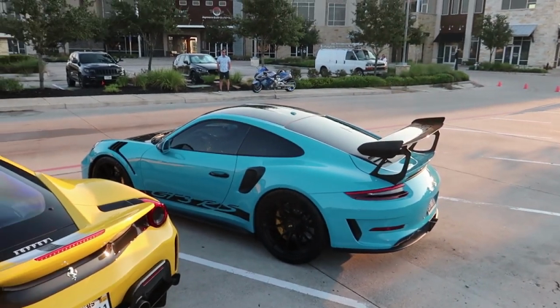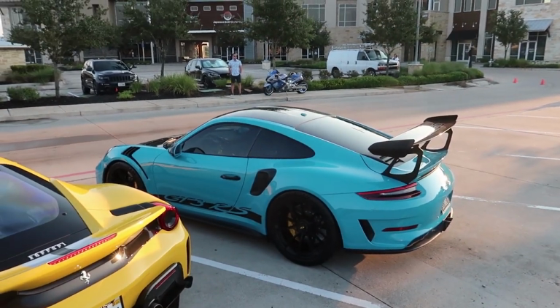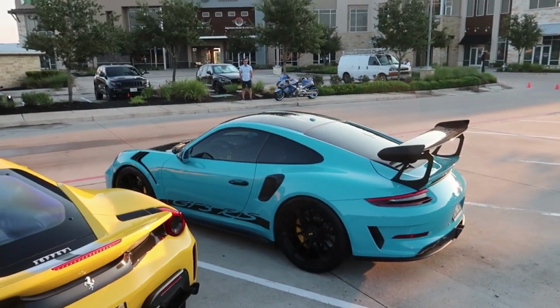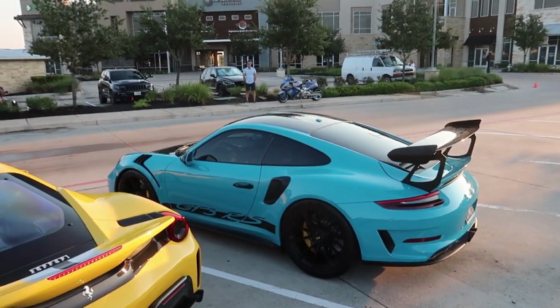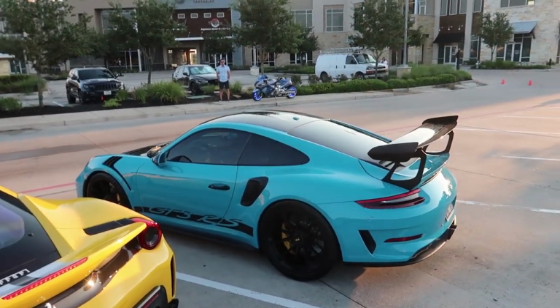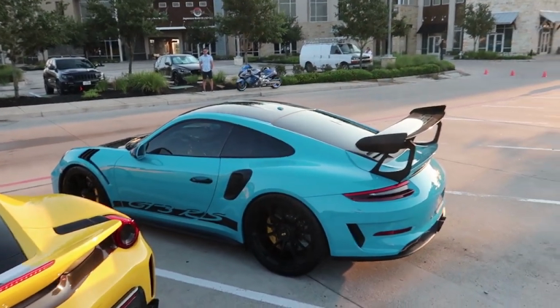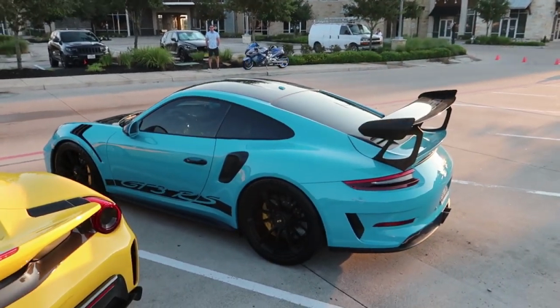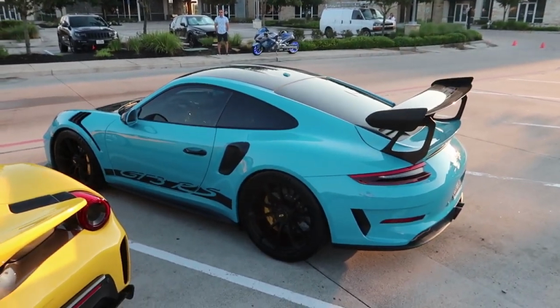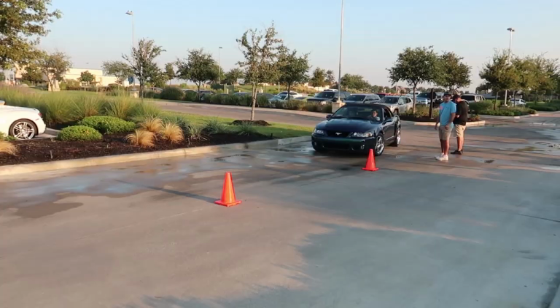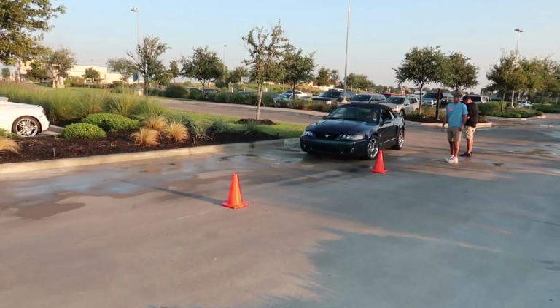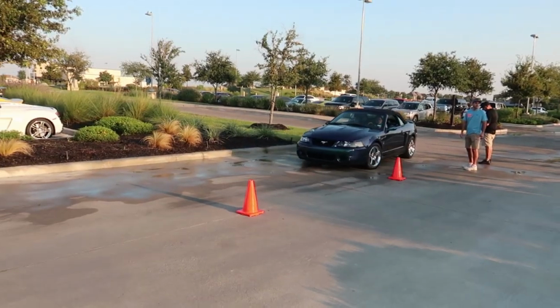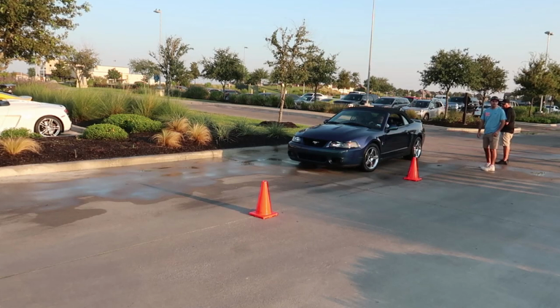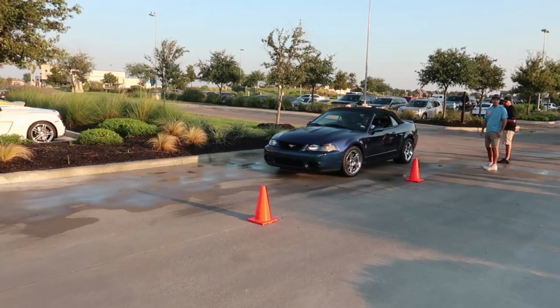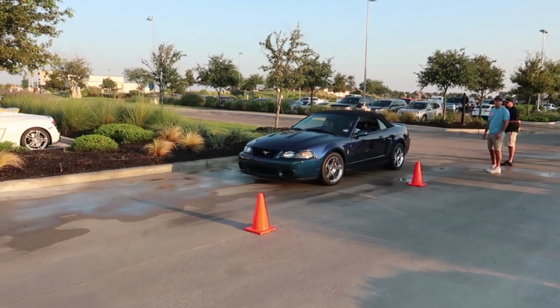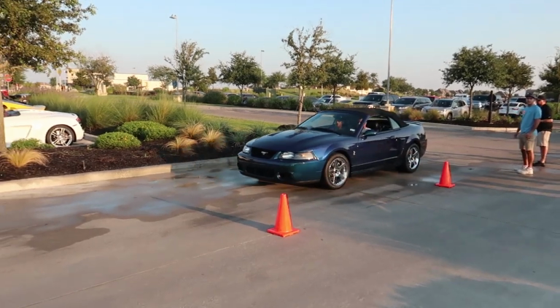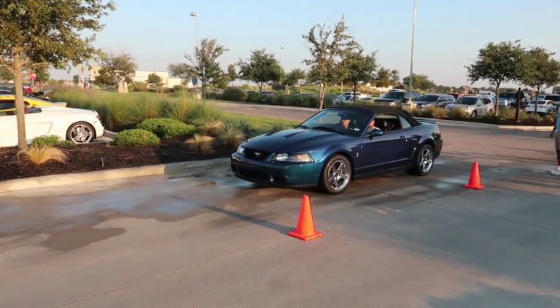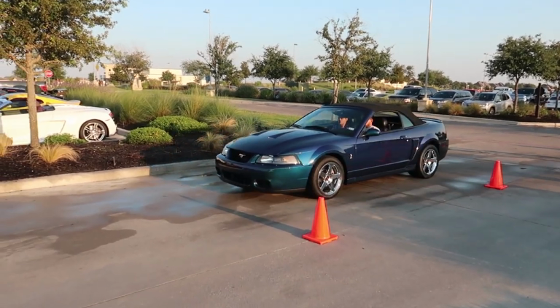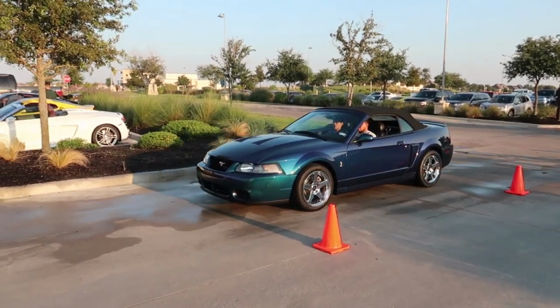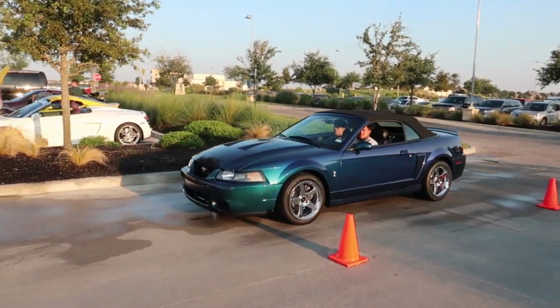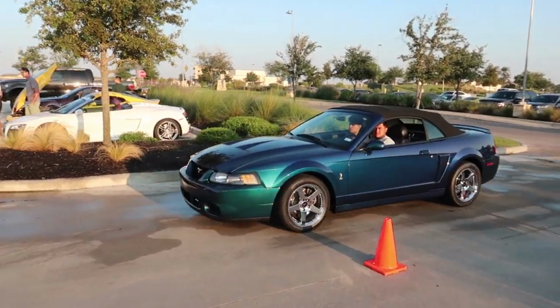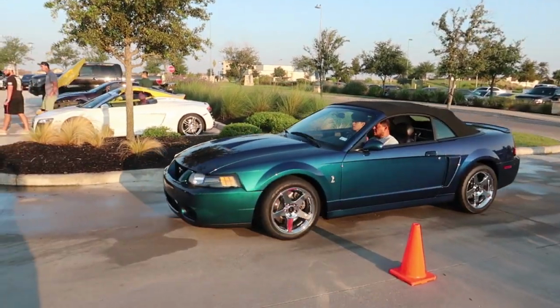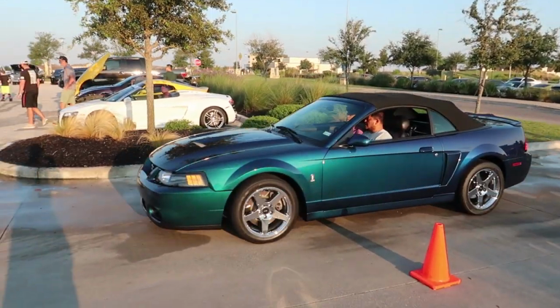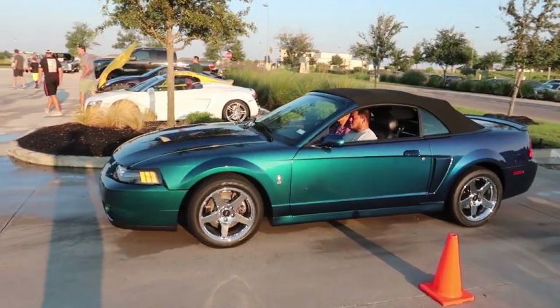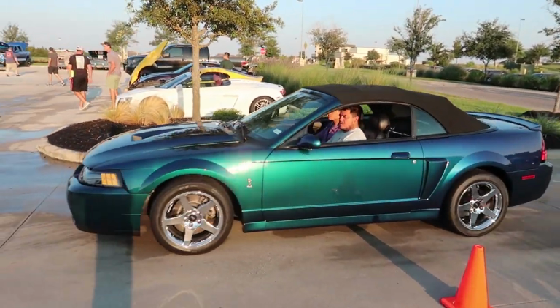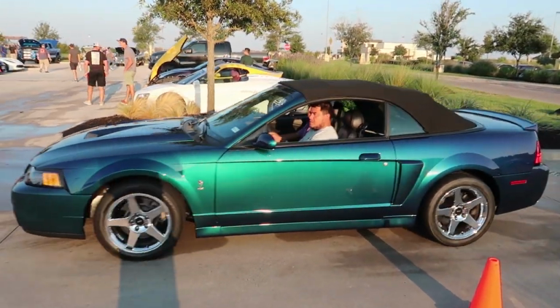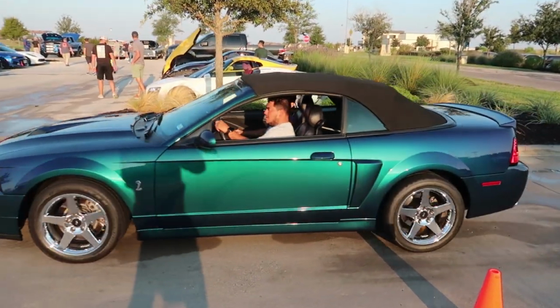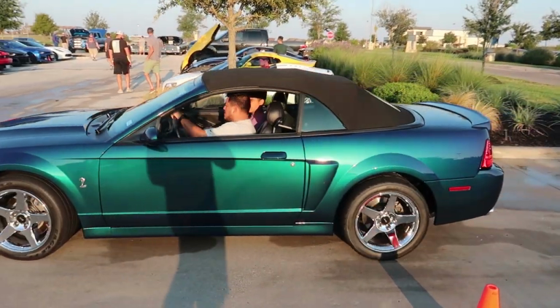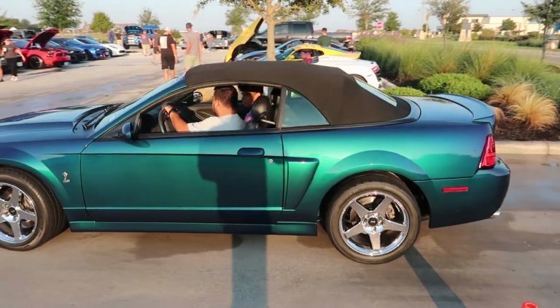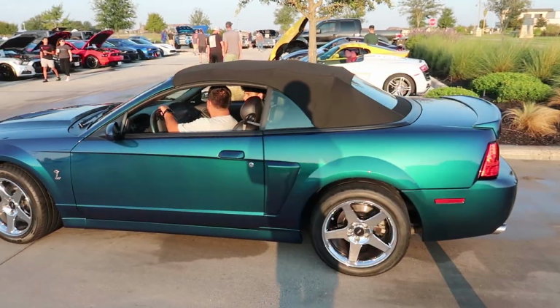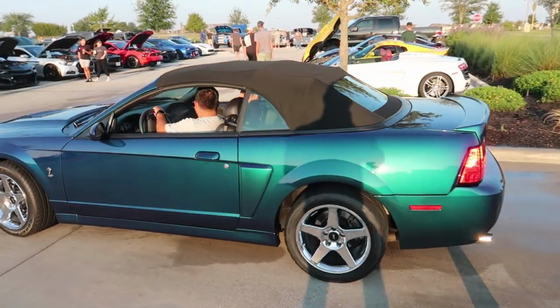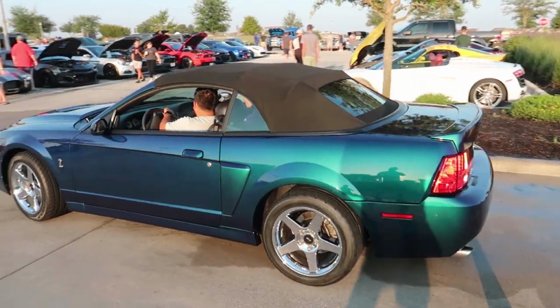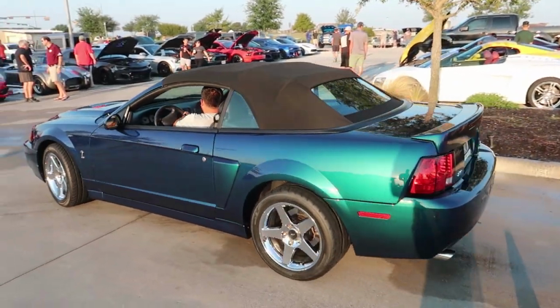Check this out guys — a Mystichrome Cobra. See that color flipping in the sun? That's crazy.